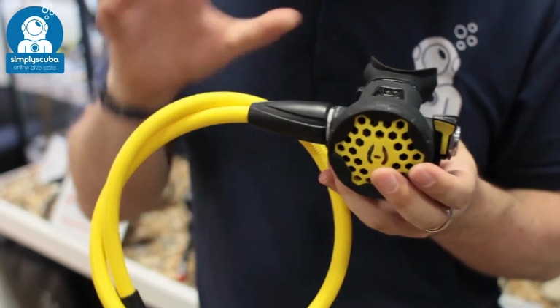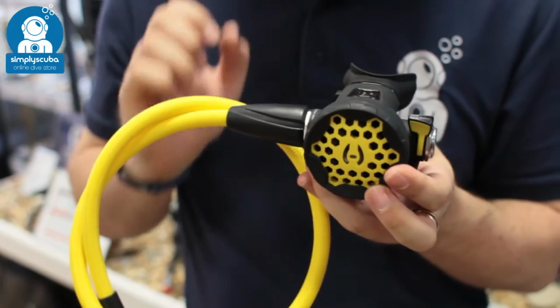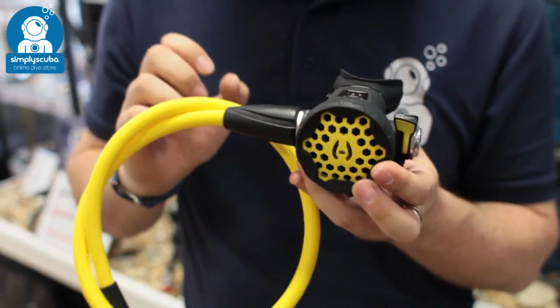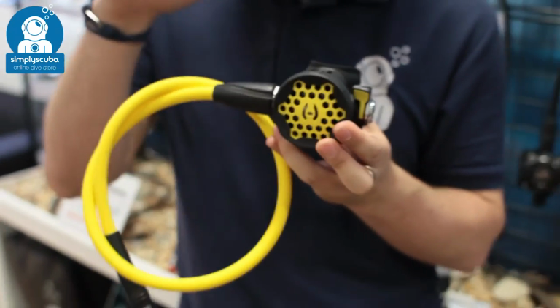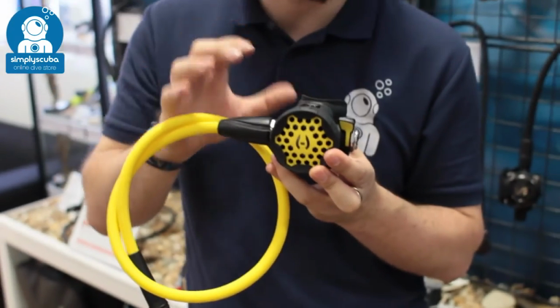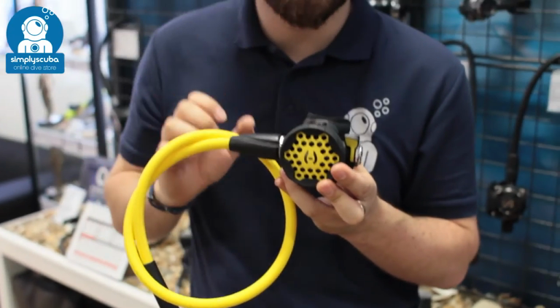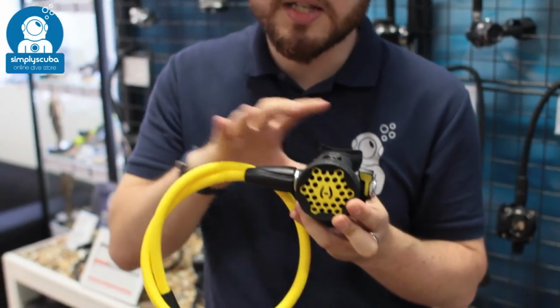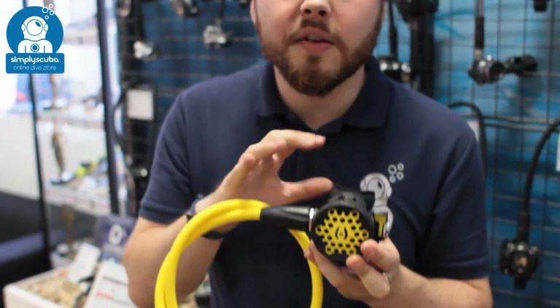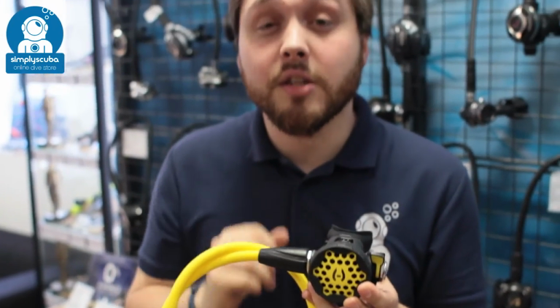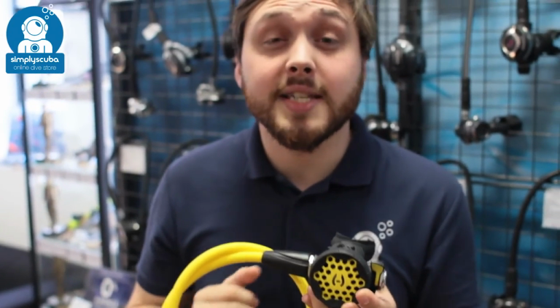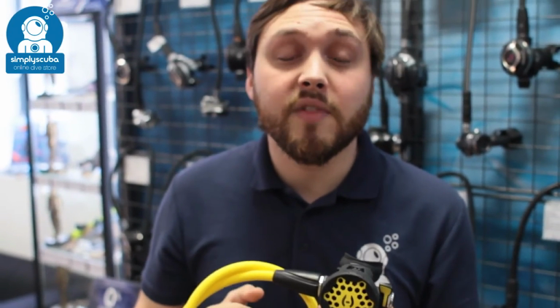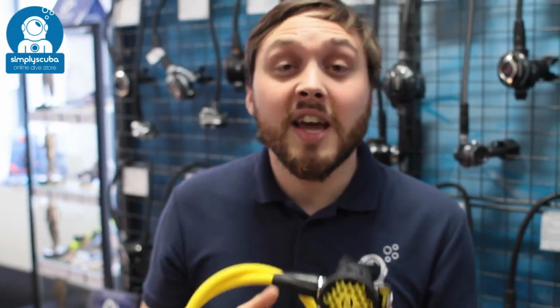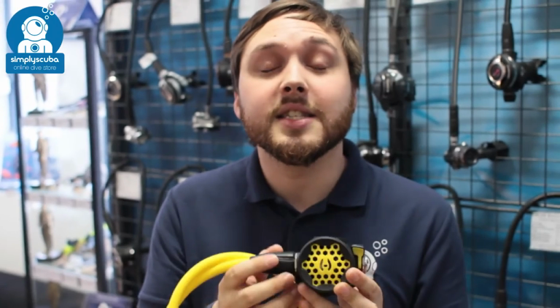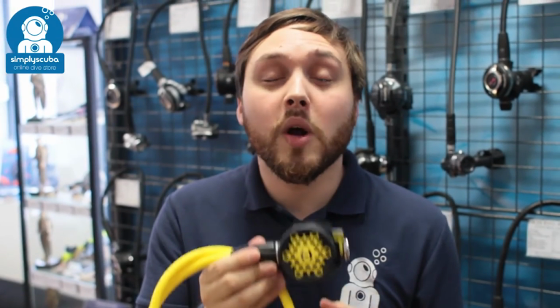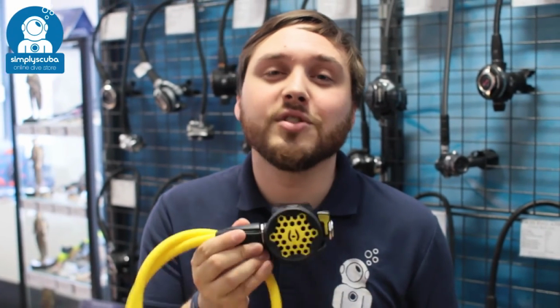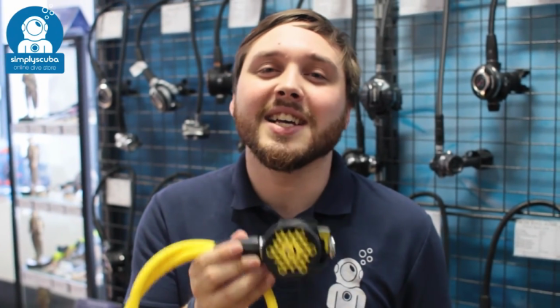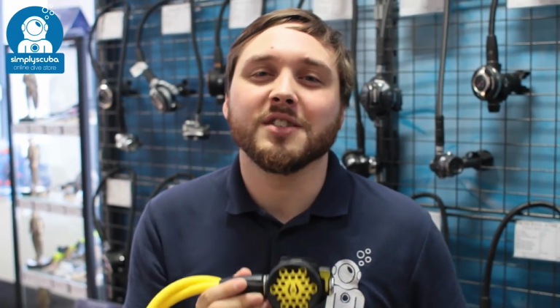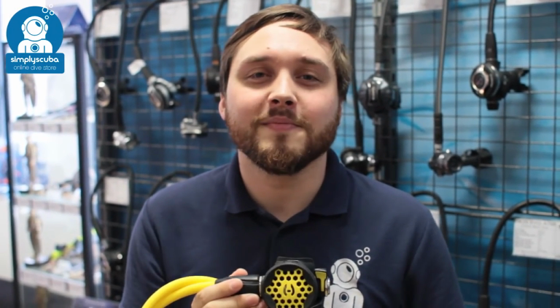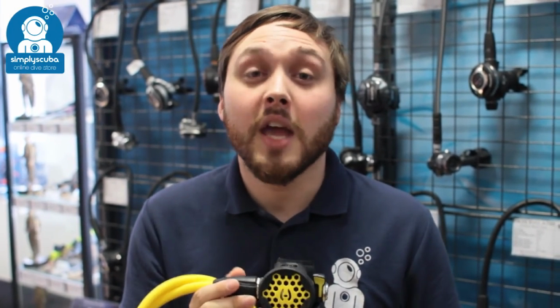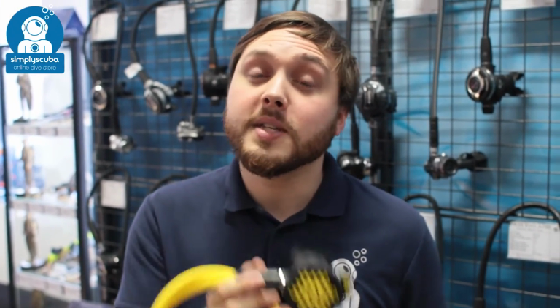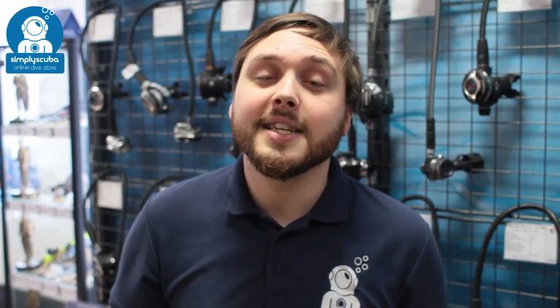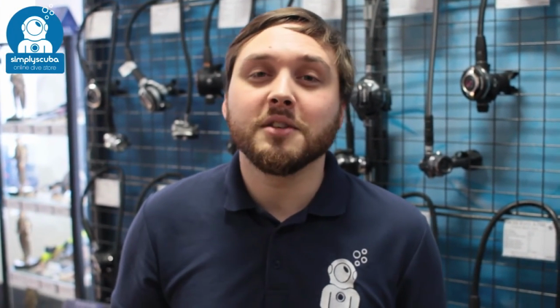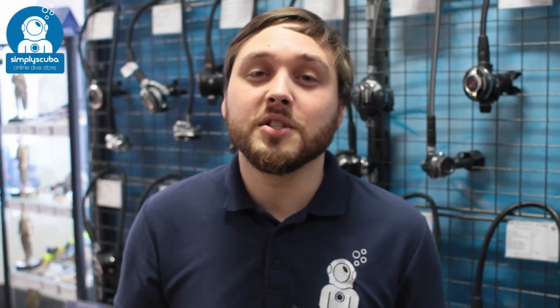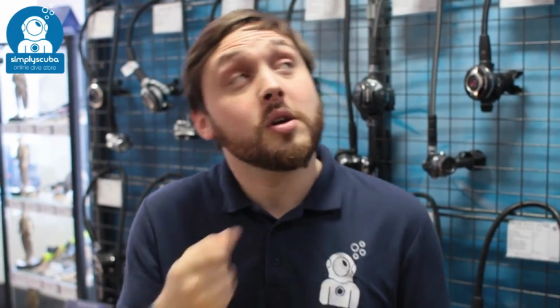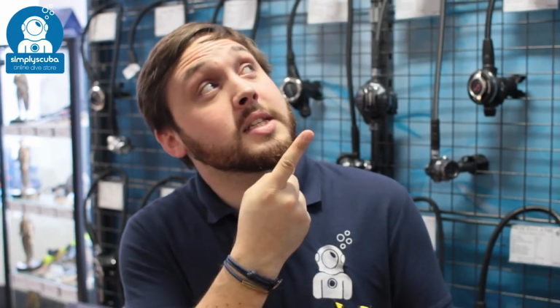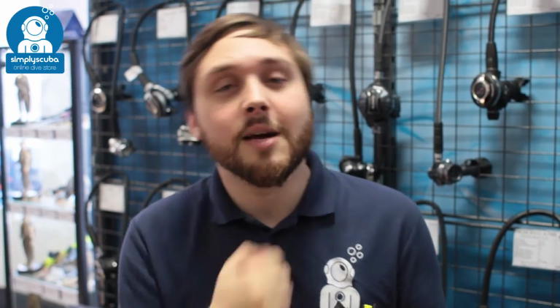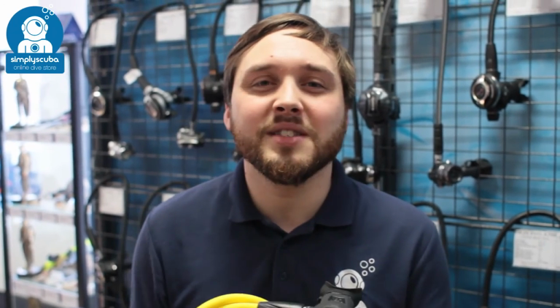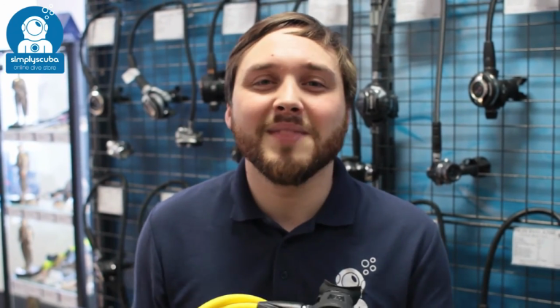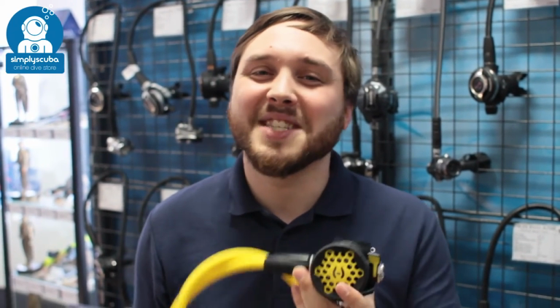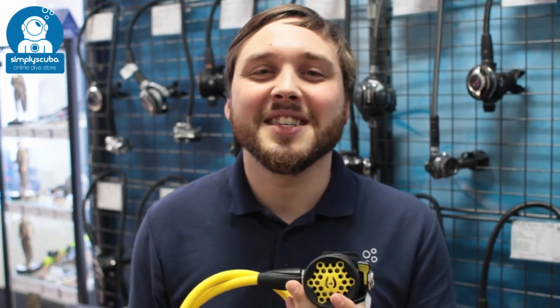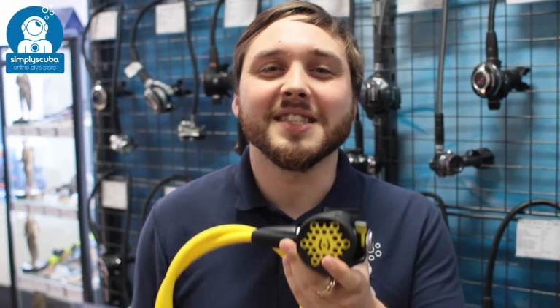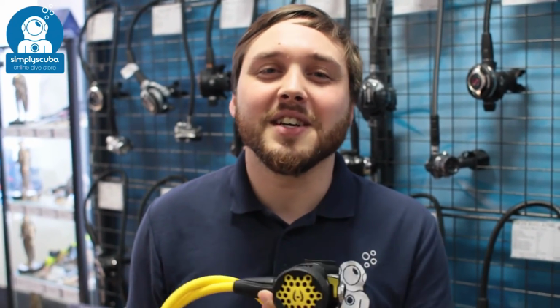Very easy to use. It's going to match the performance and the styling of the rest of the Hollis LX range. This is the 100 LX Octo. If you missed my latest episode of Scubatube, you can click on the link to watch that. Thanks for watching and safe diving.